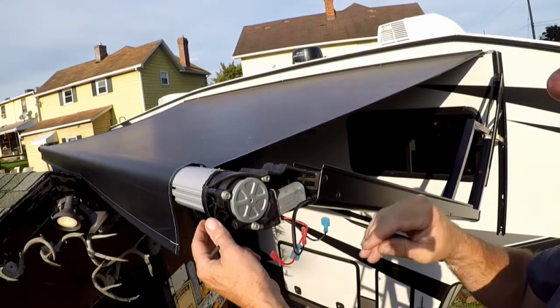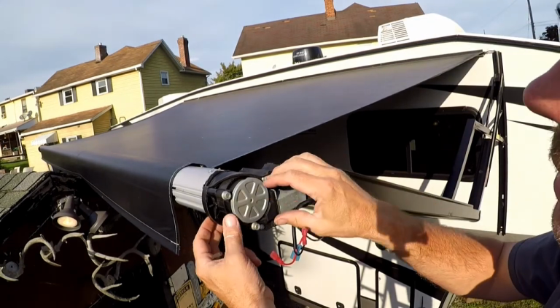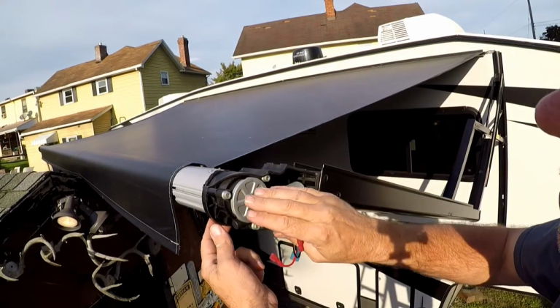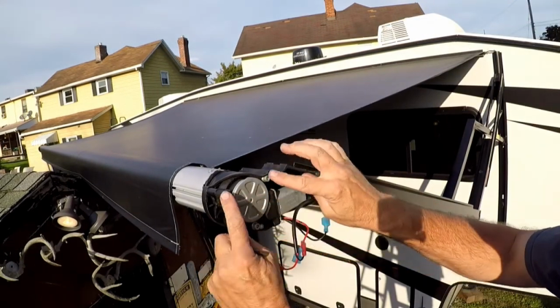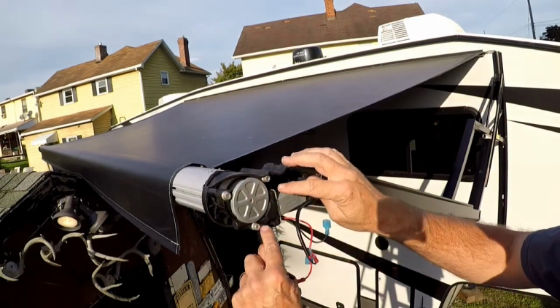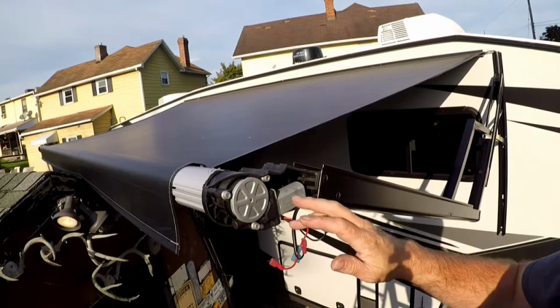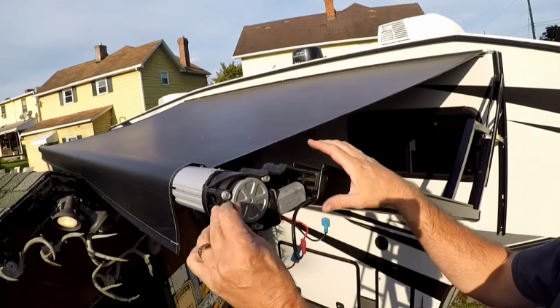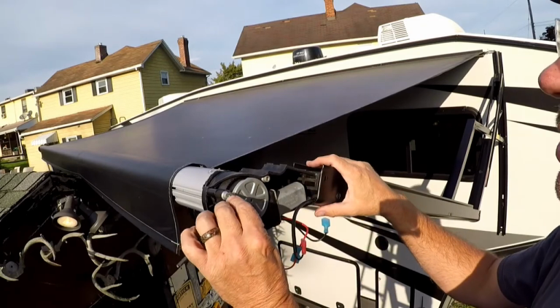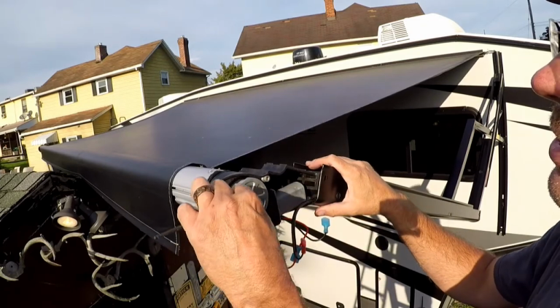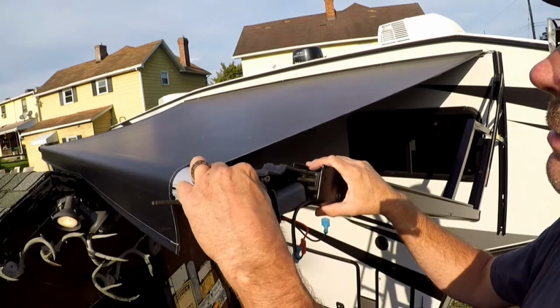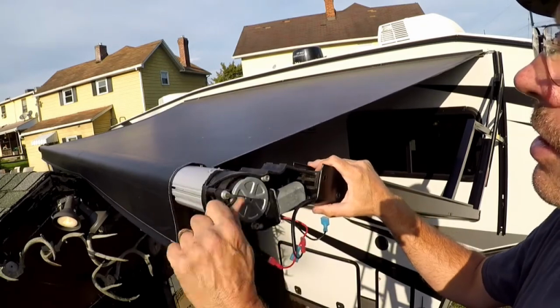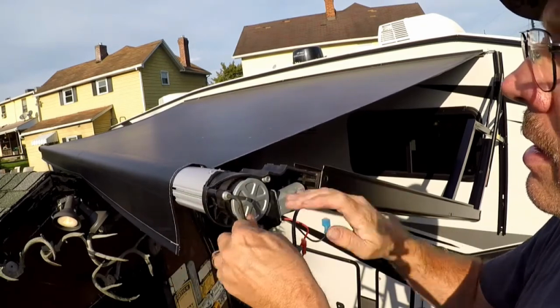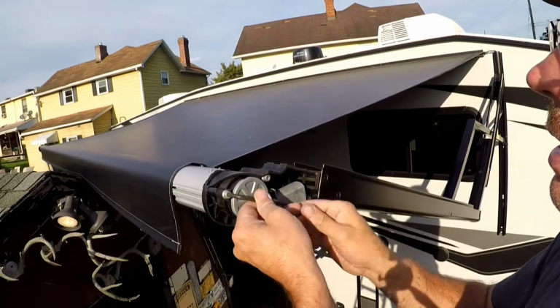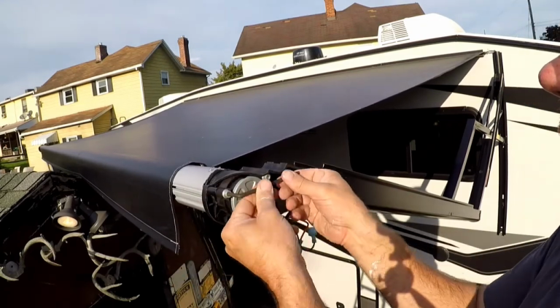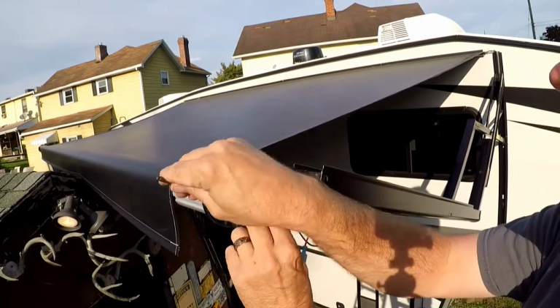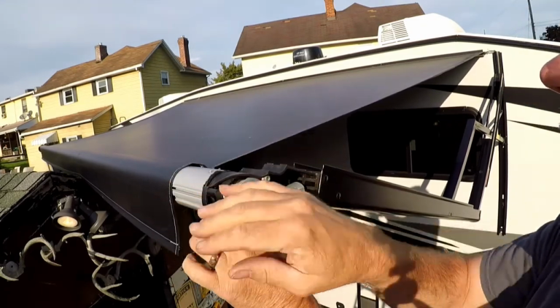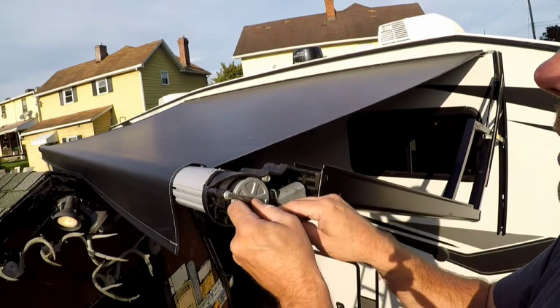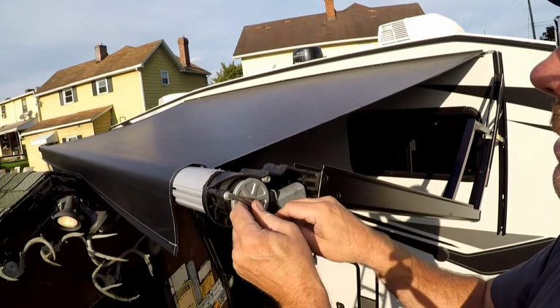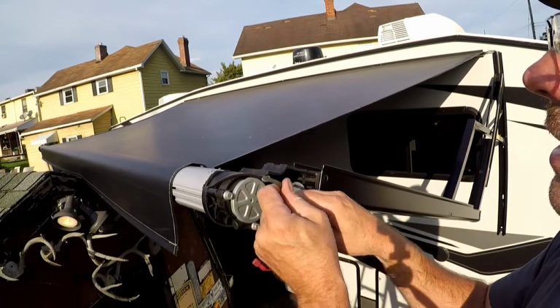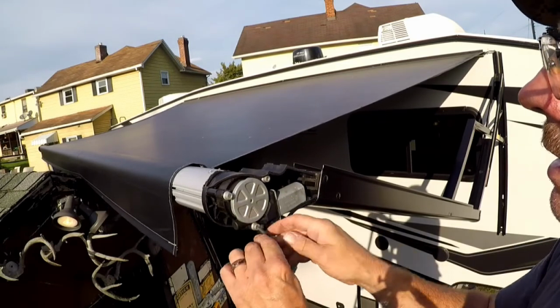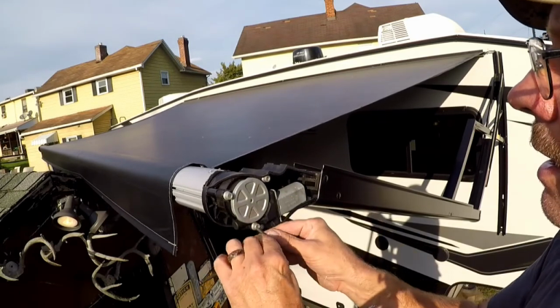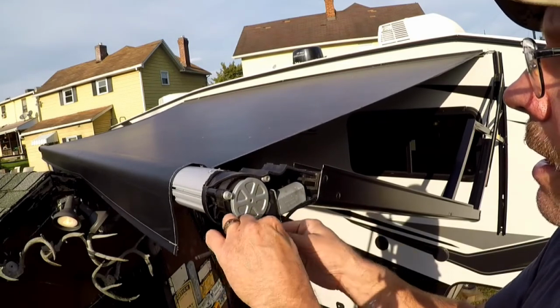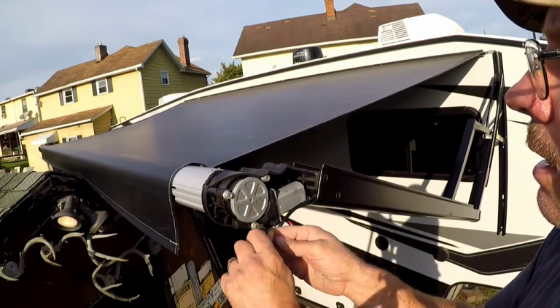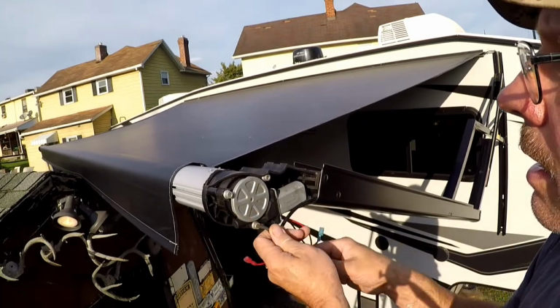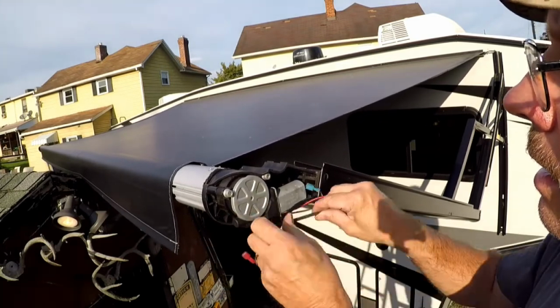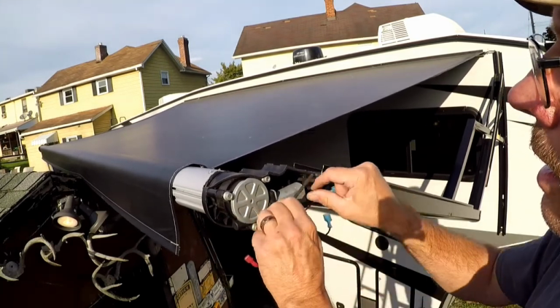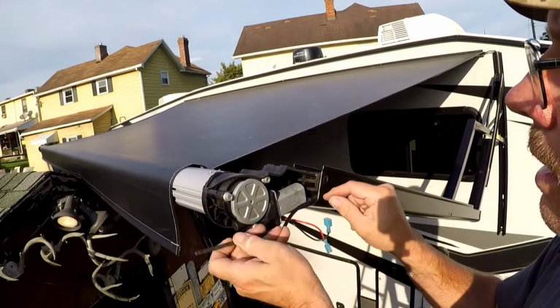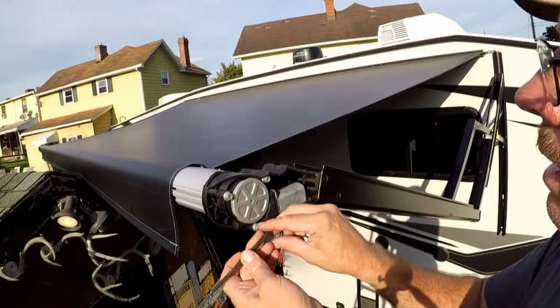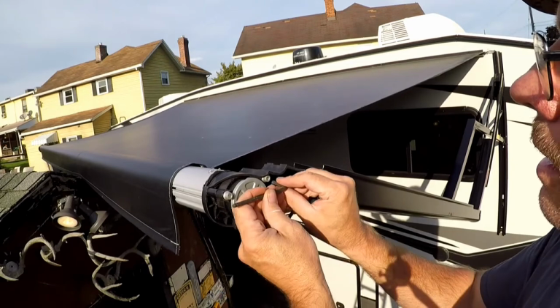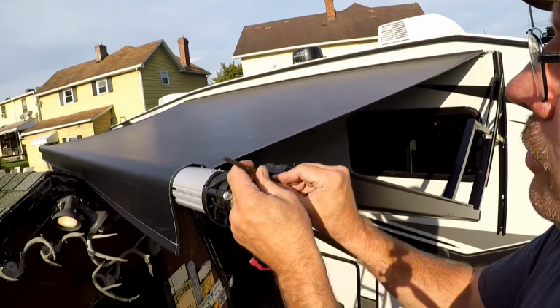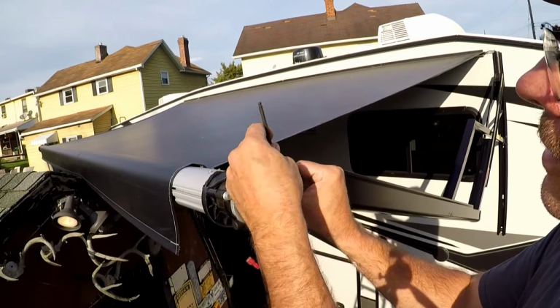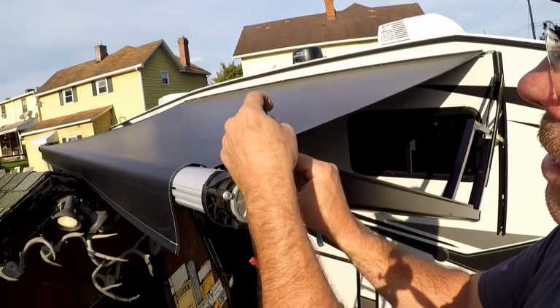Next you have three screws here that hold it on — it's a three-sixteenths allen wrench. These weren't very tight at all.